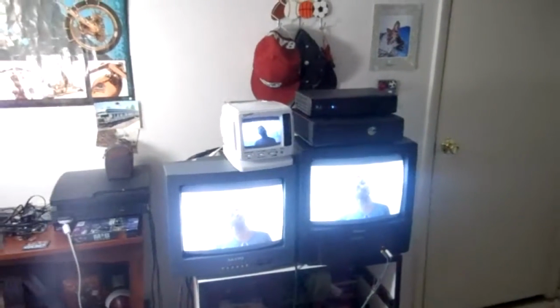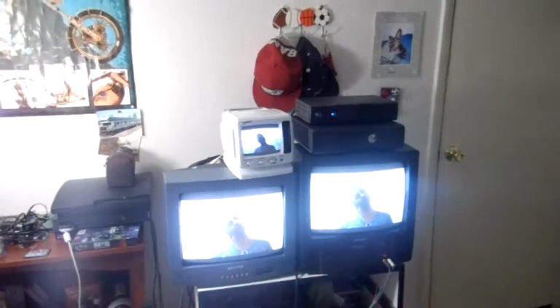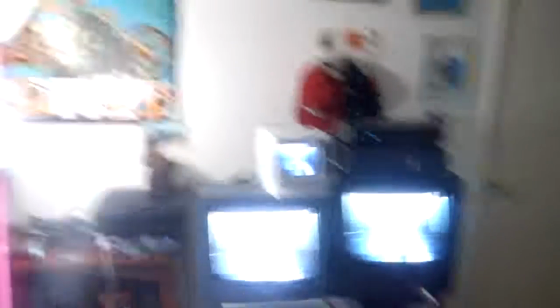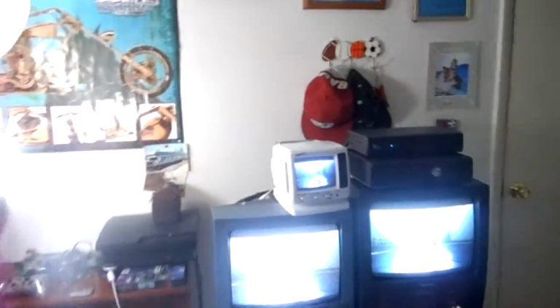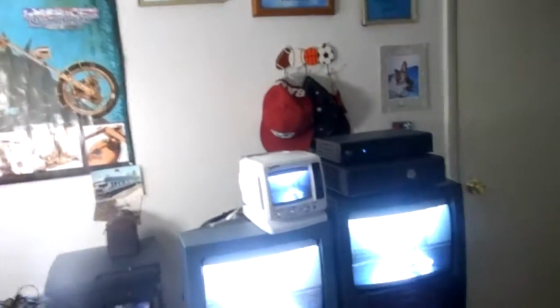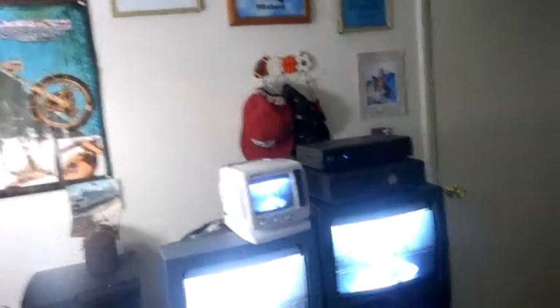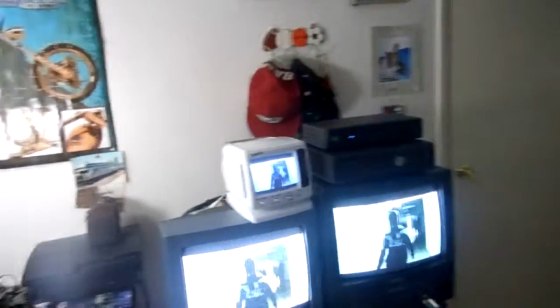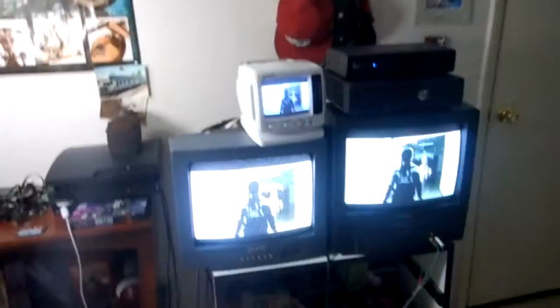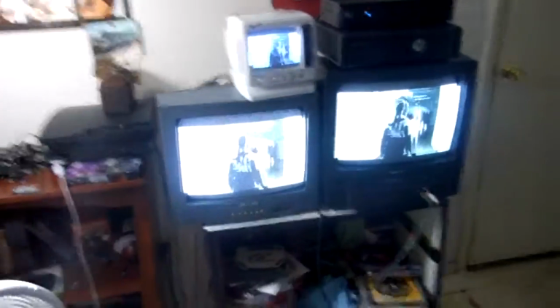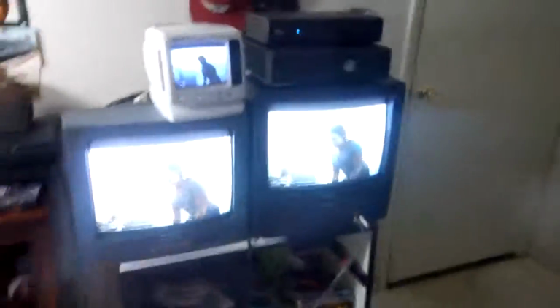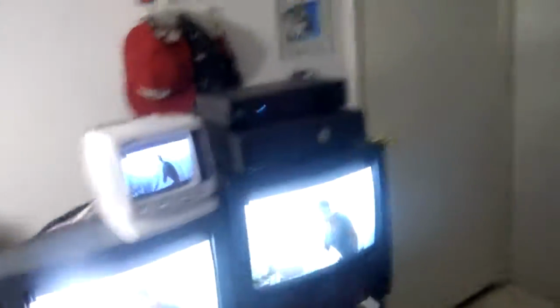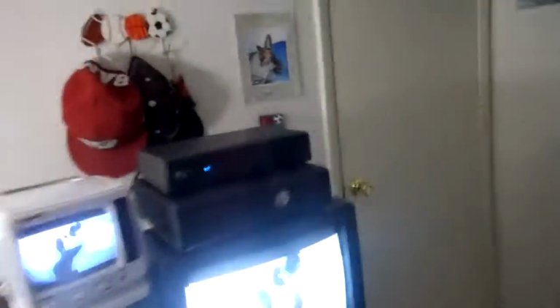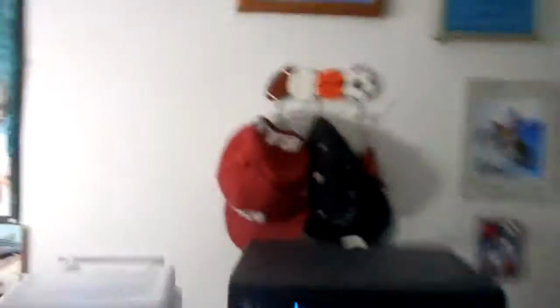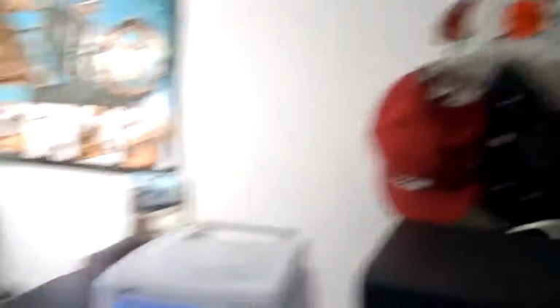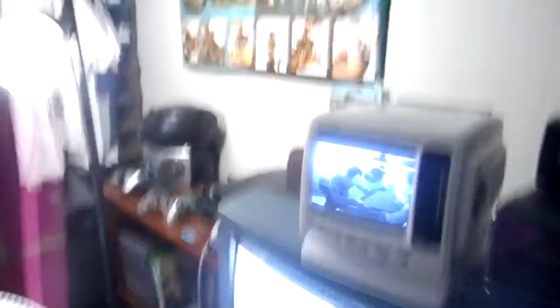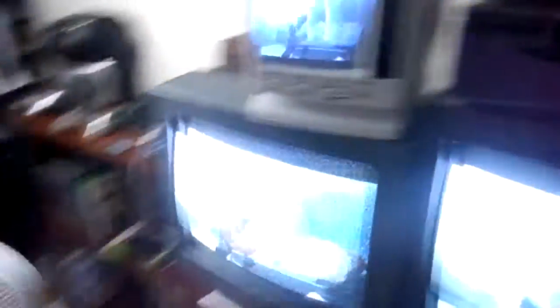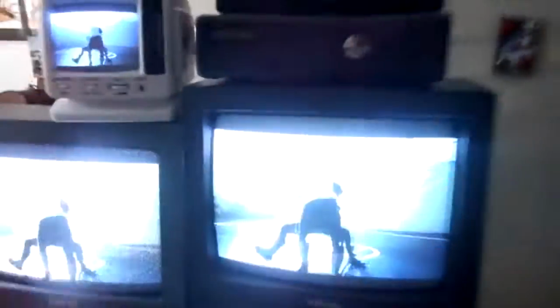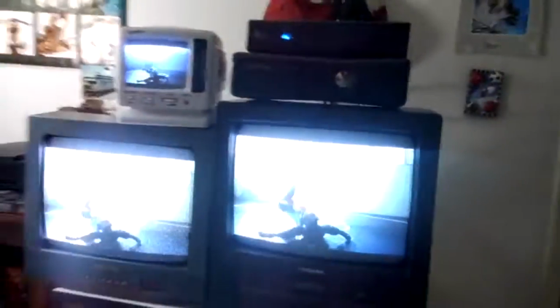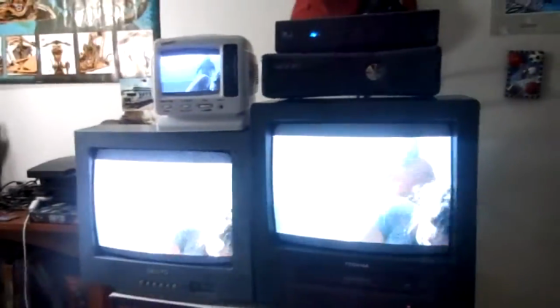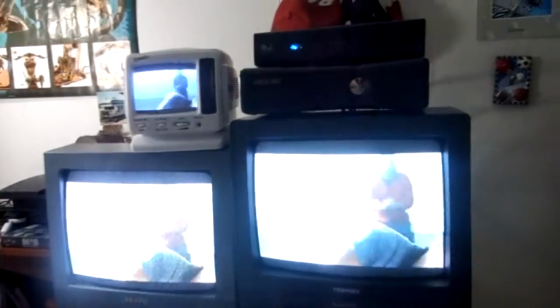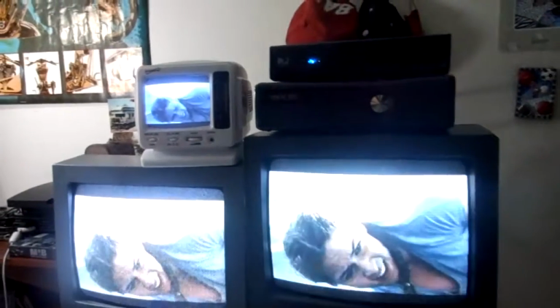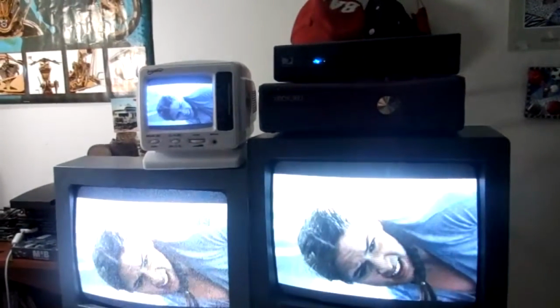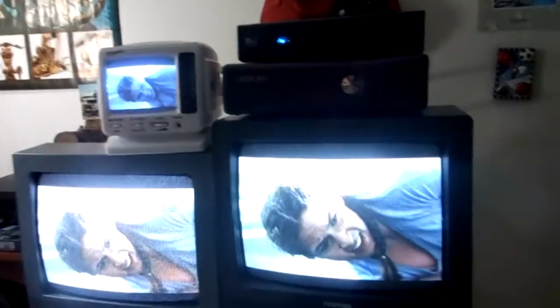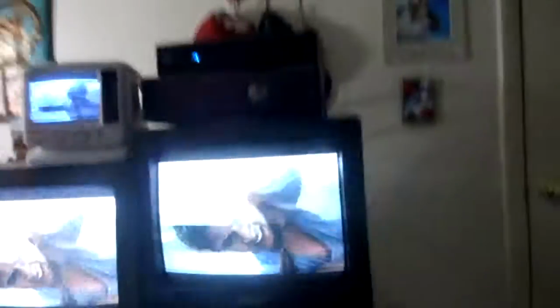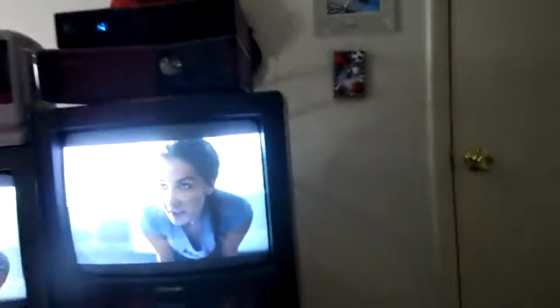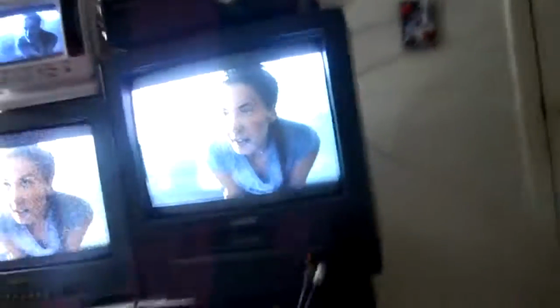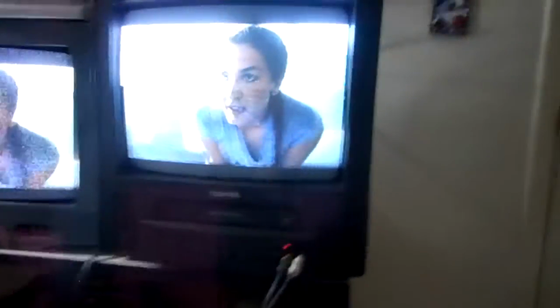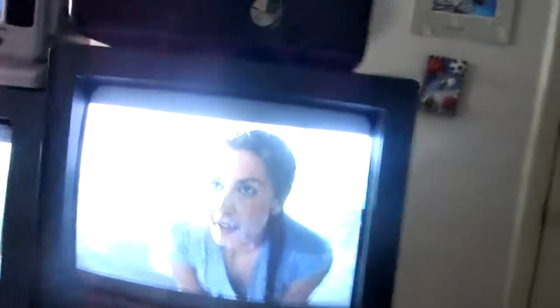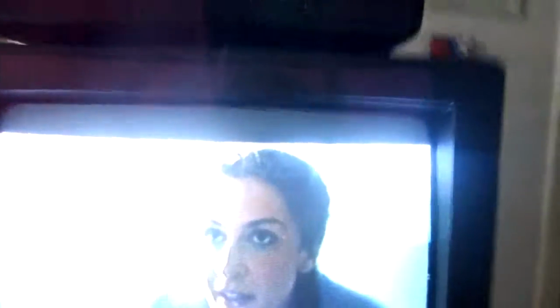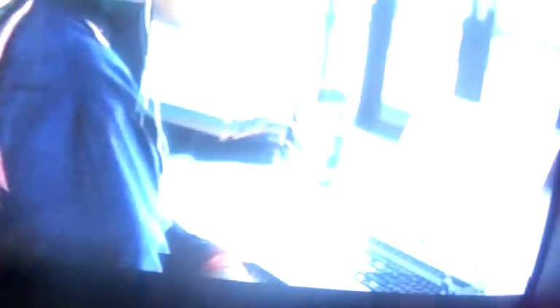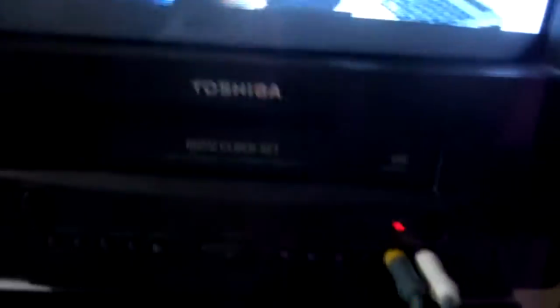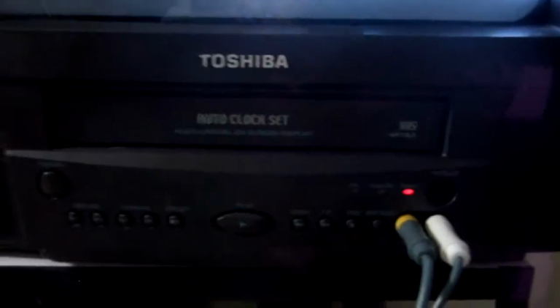Hey guys, Brony General here with my collection of CRT televisions. Now I have more than this — in fact I have two more, but I can't really get to them right now. So first we have my latest addition, my Toshiba.